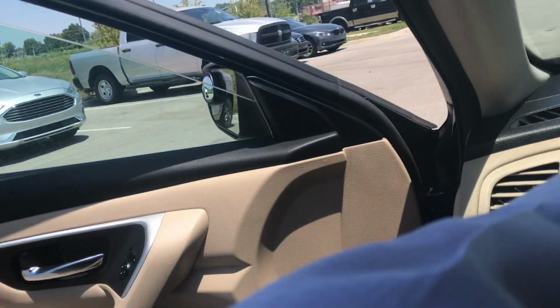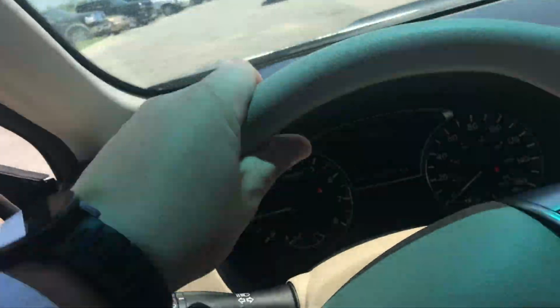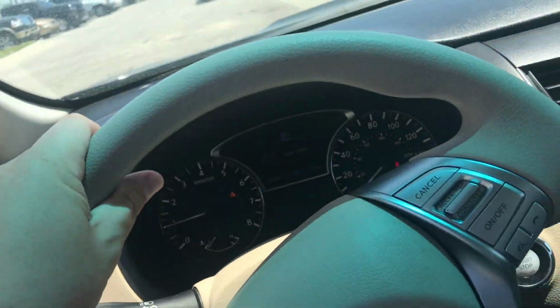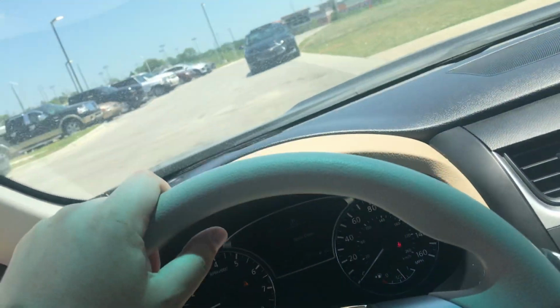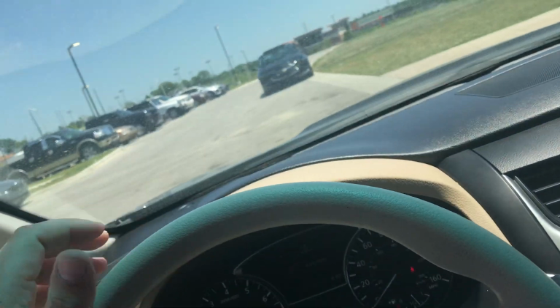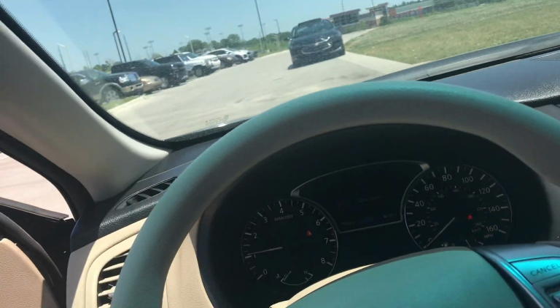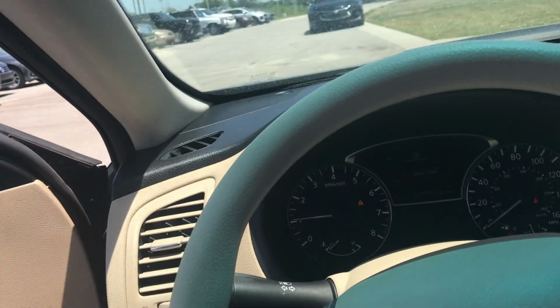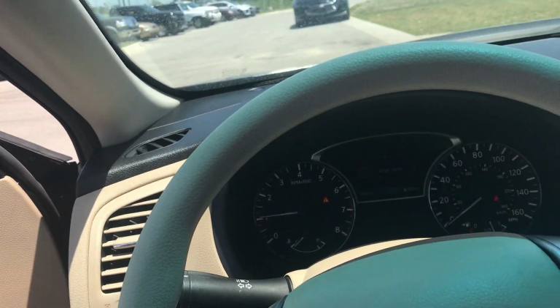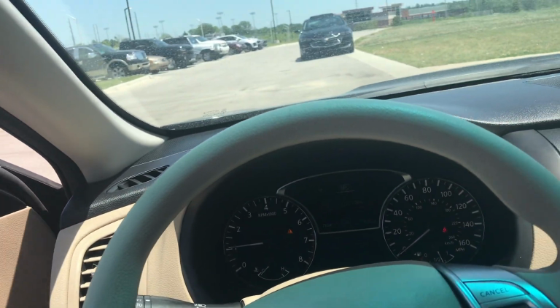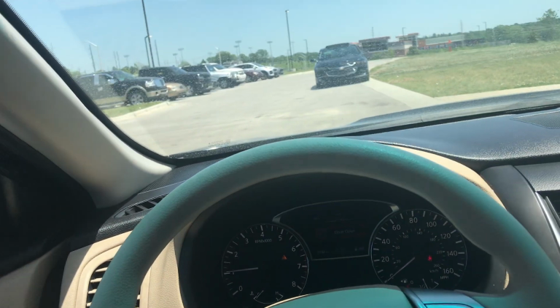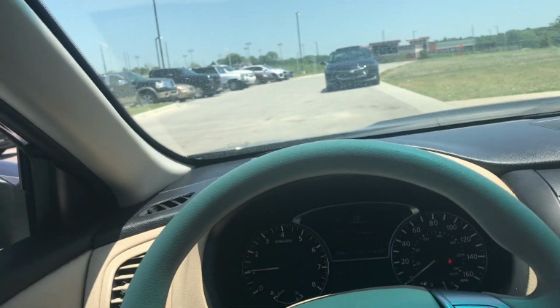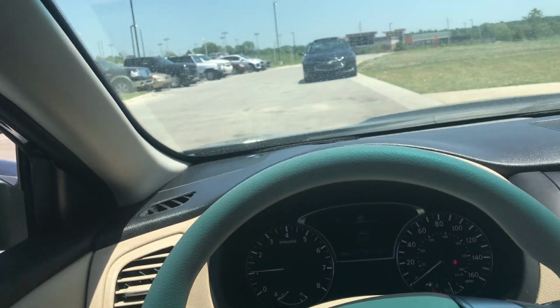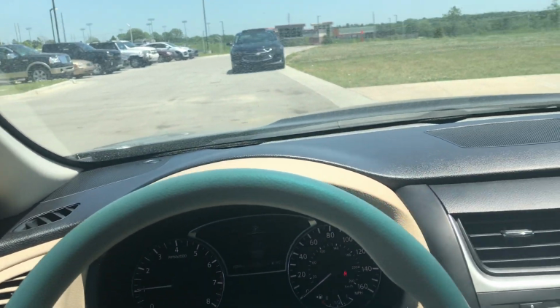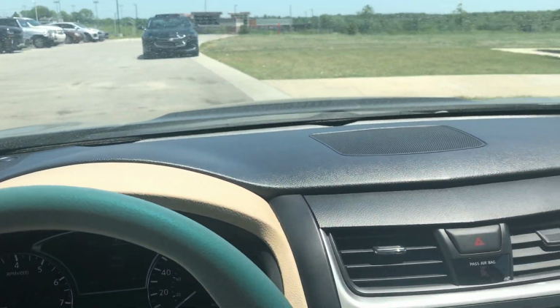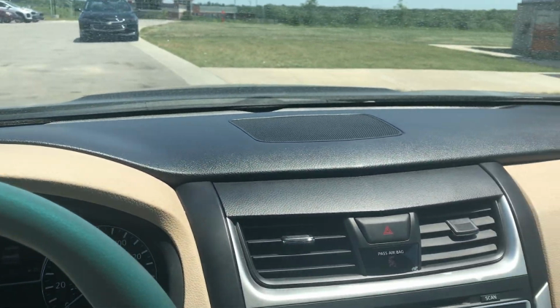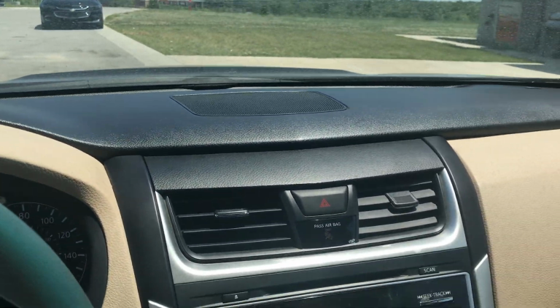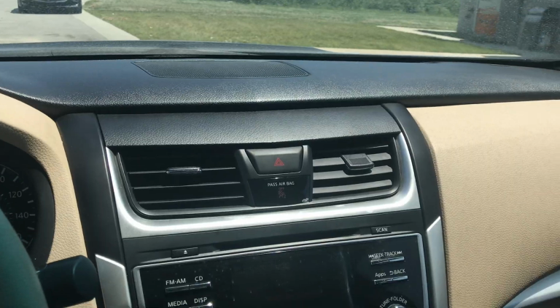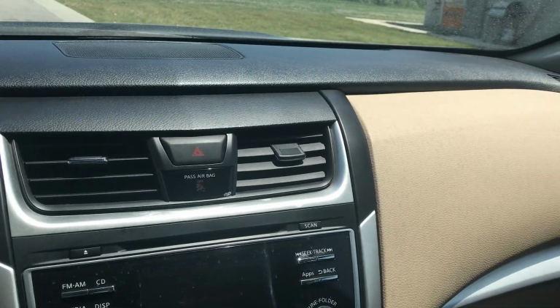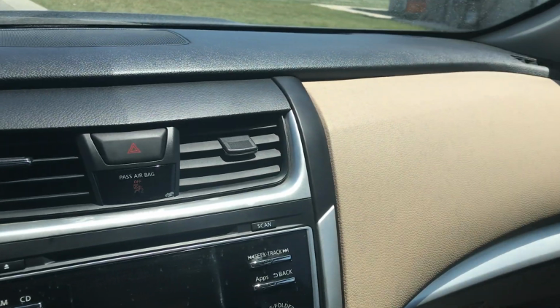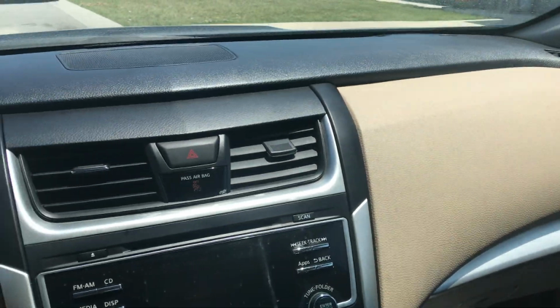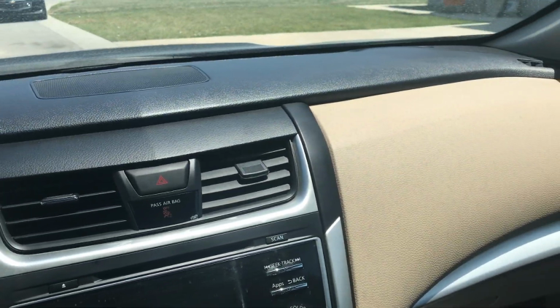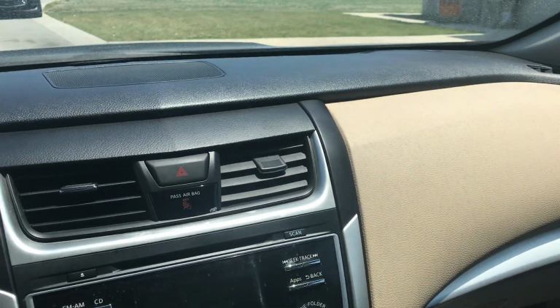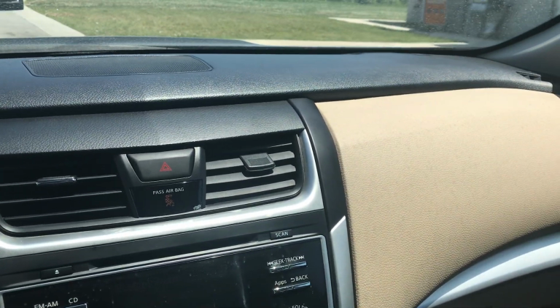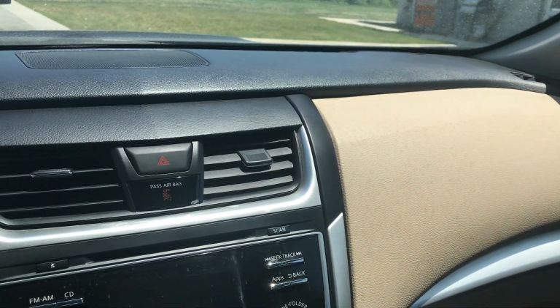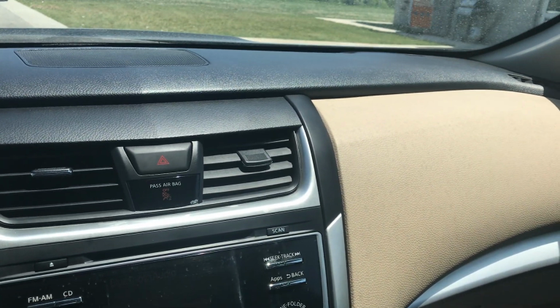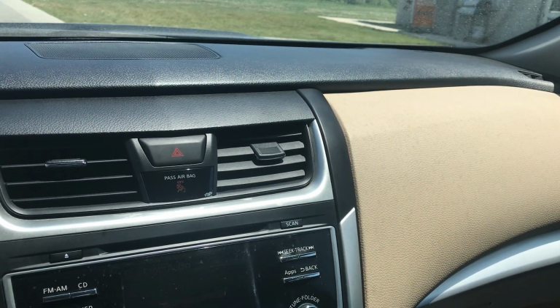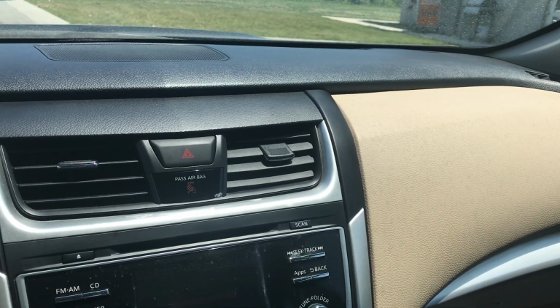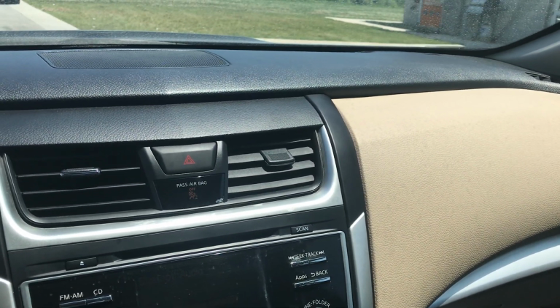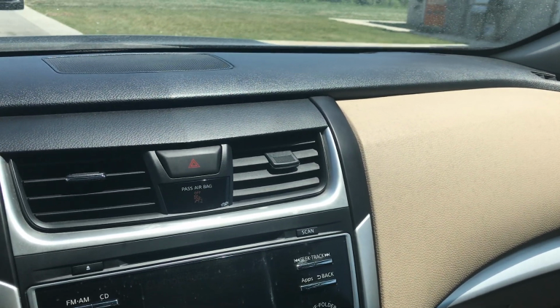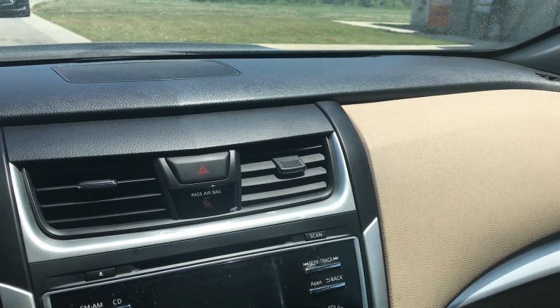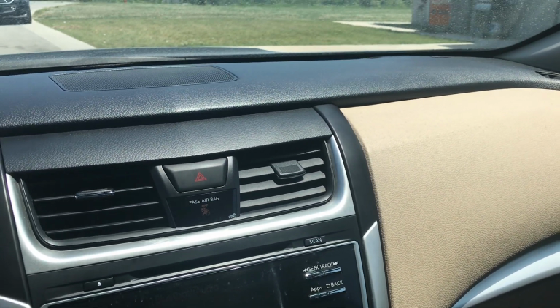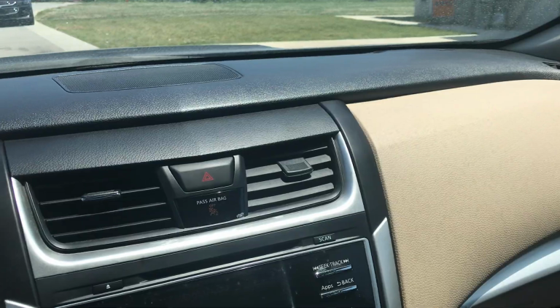Inside the vehicle, I just love the two-tone aesthetic. That black mixed with that nice light tan just looks absolutely awesome.